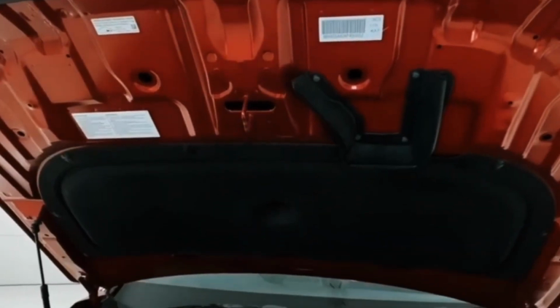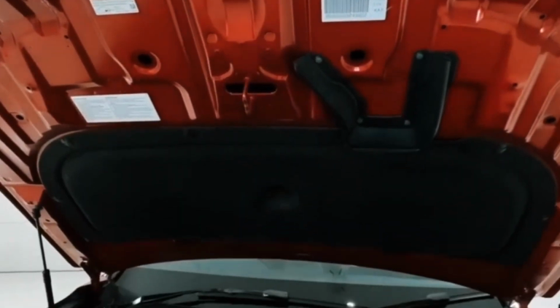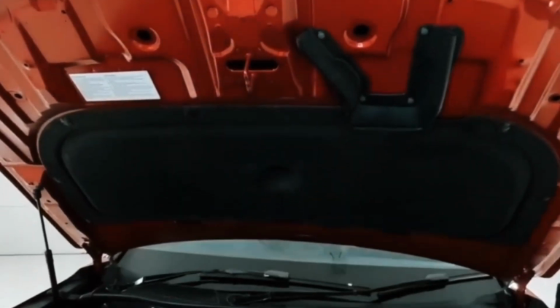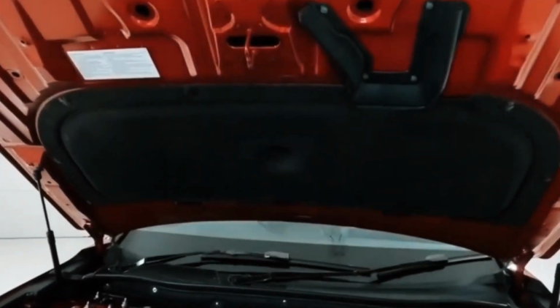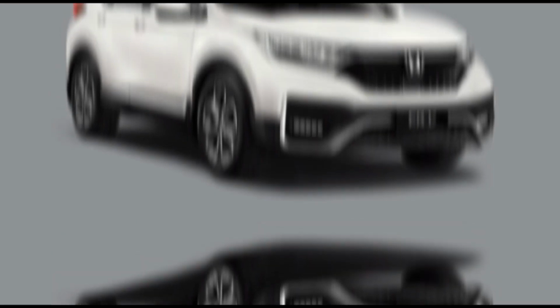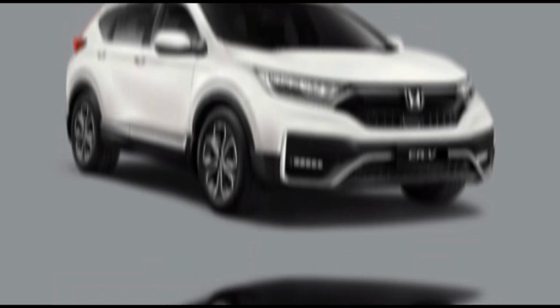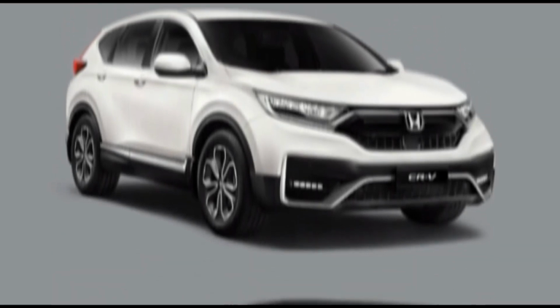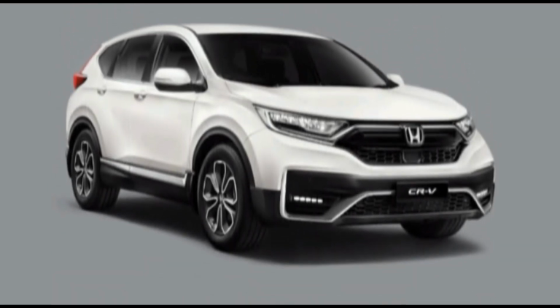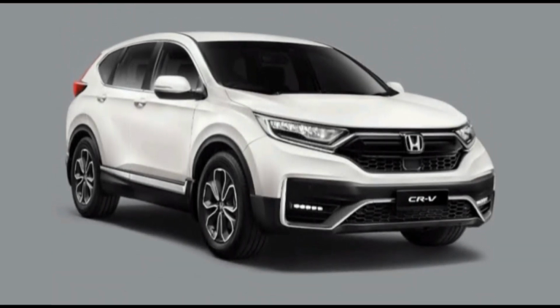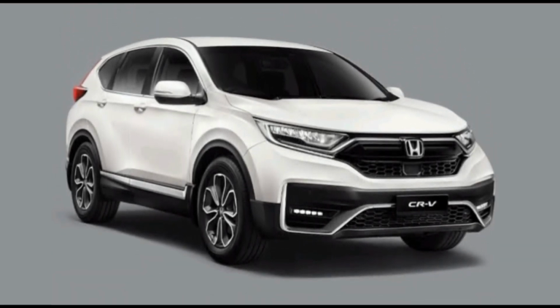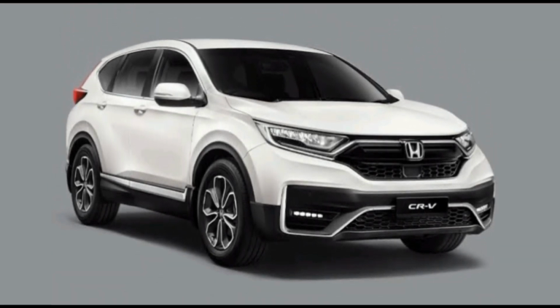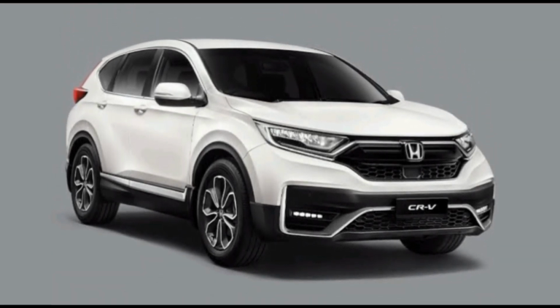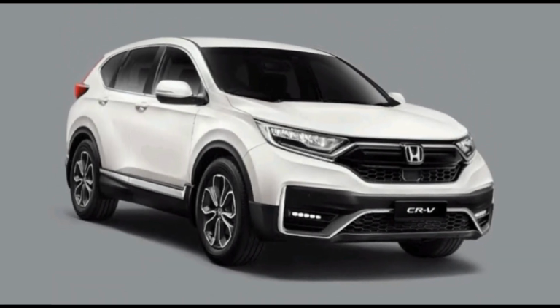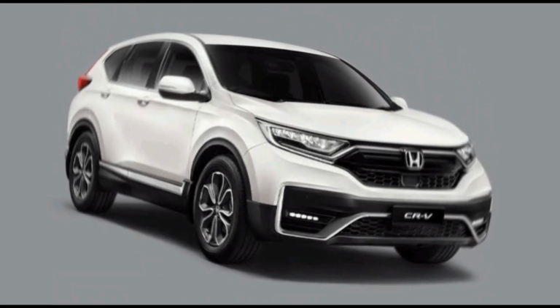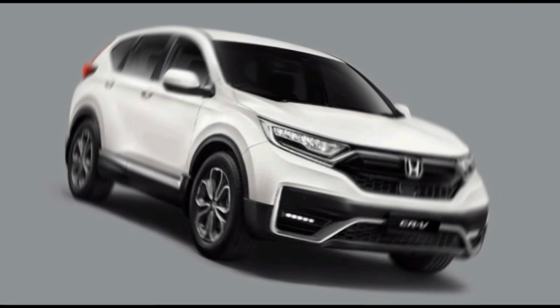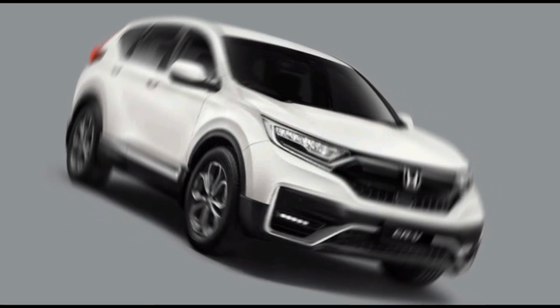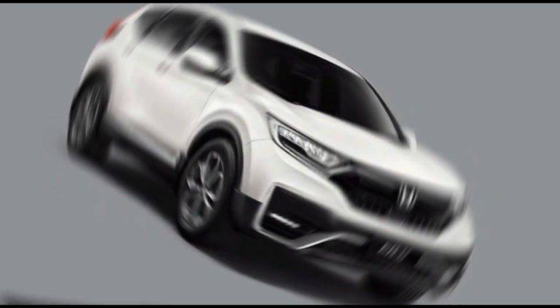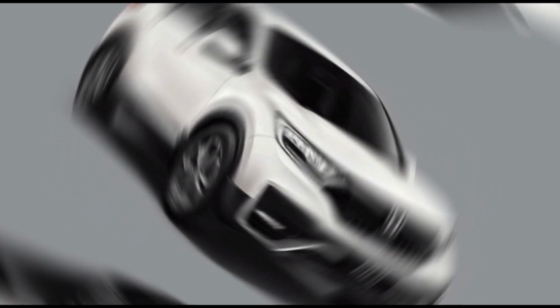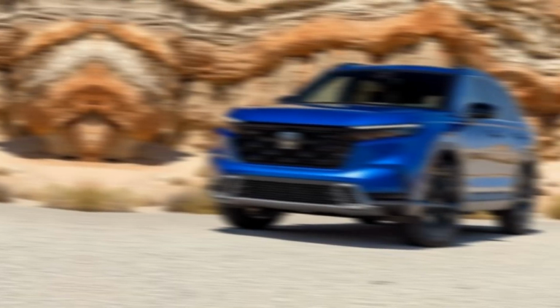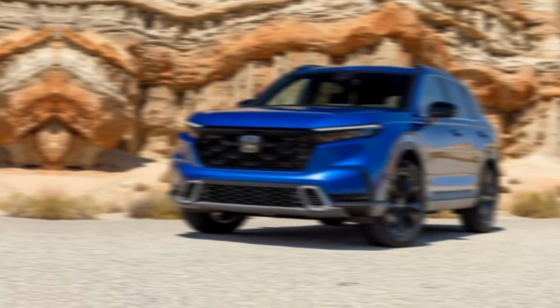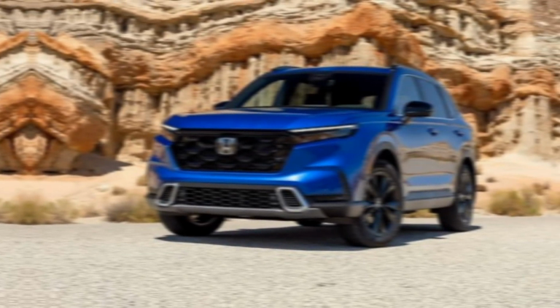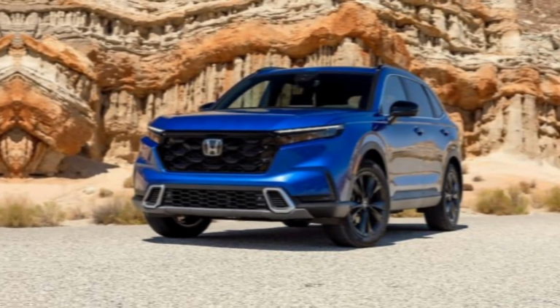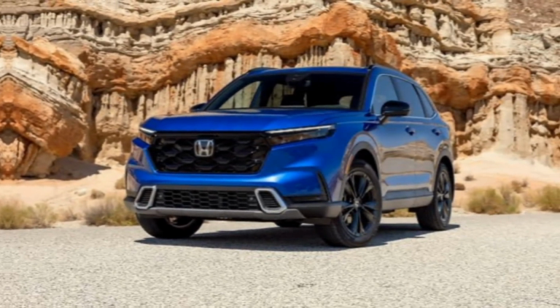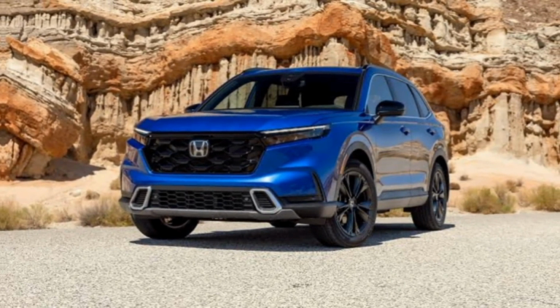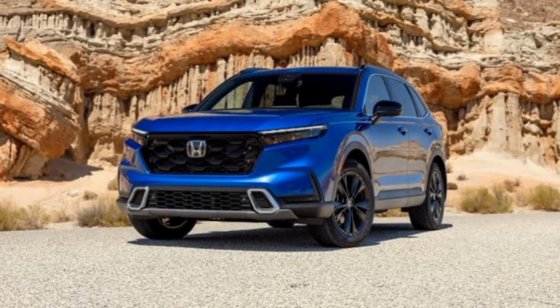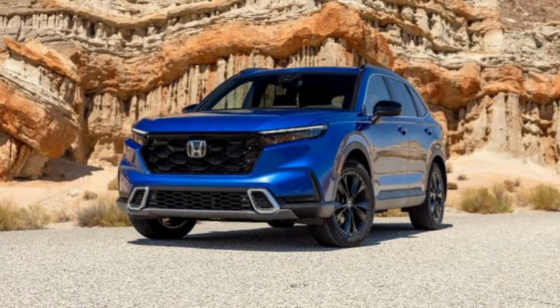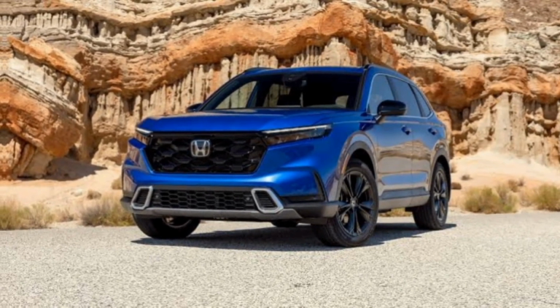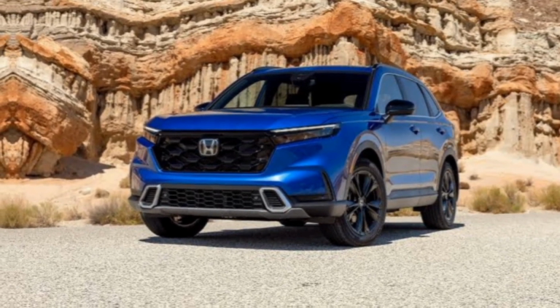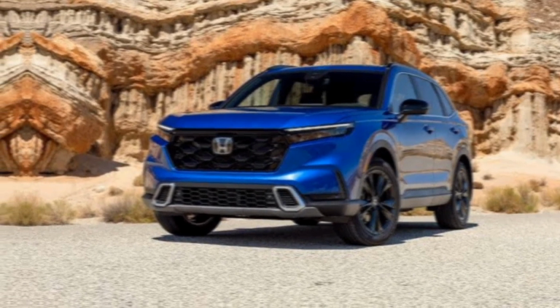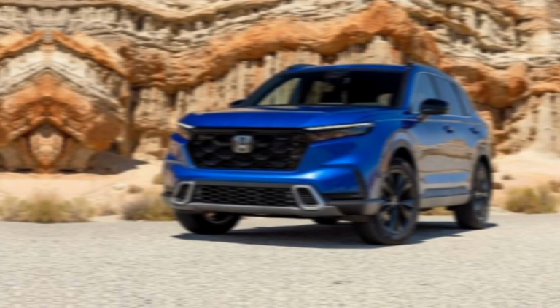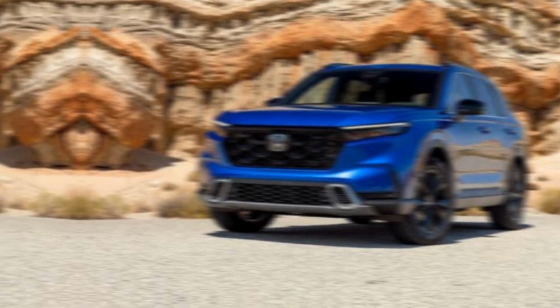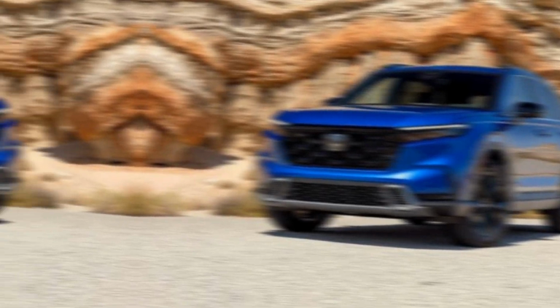The new Sport L trim level starts at $33,350. The hybrid powertrain starts at $33,350 for the EX trim level.